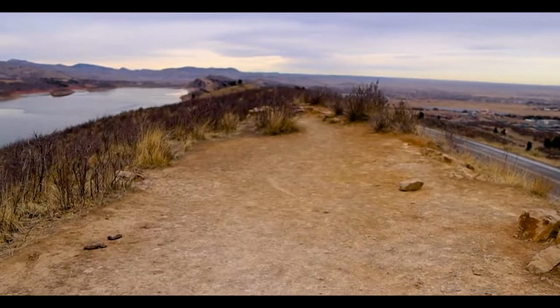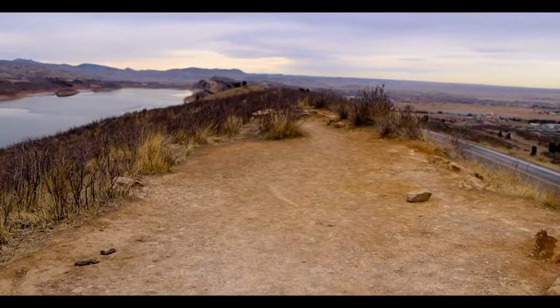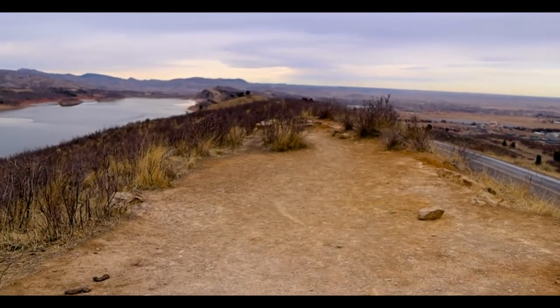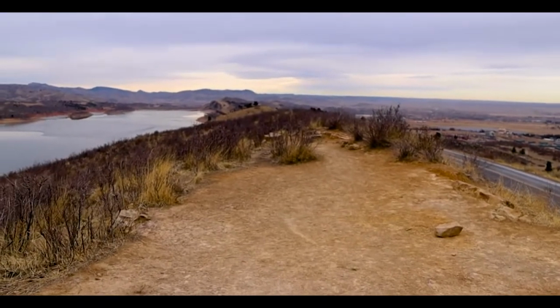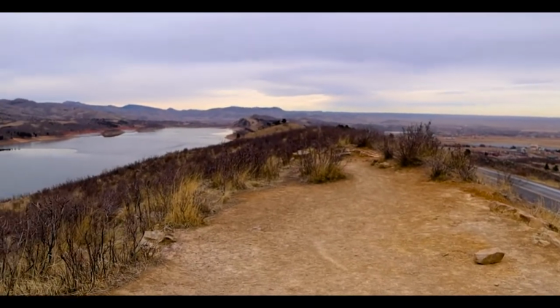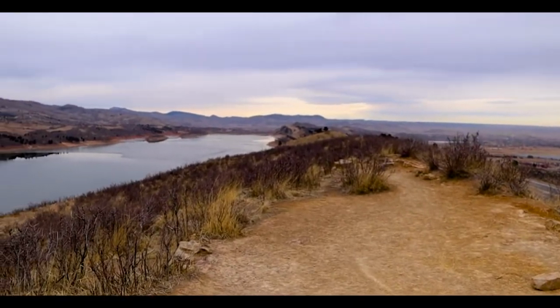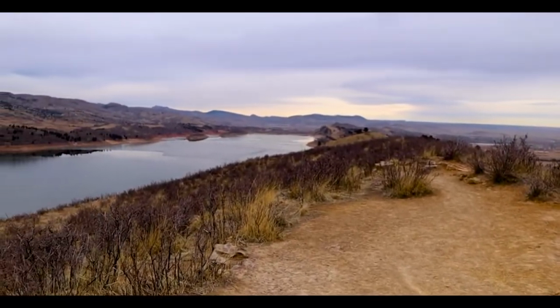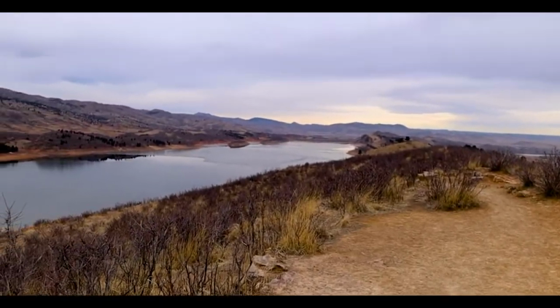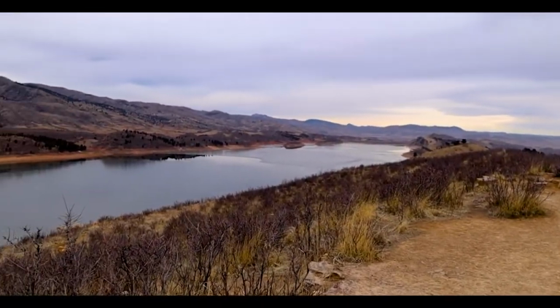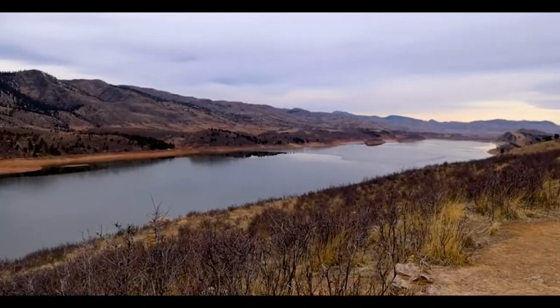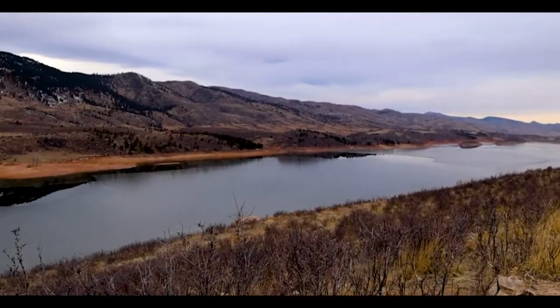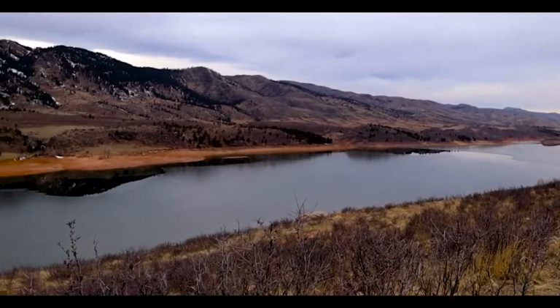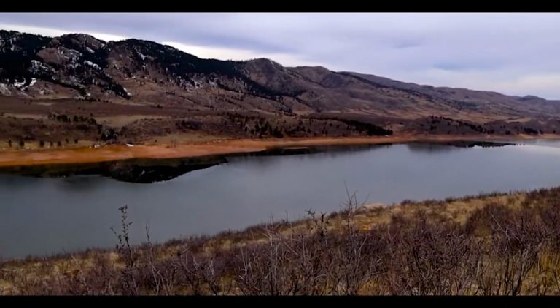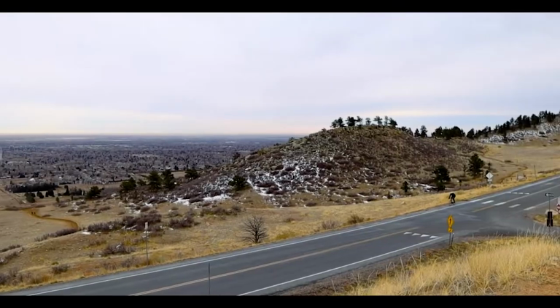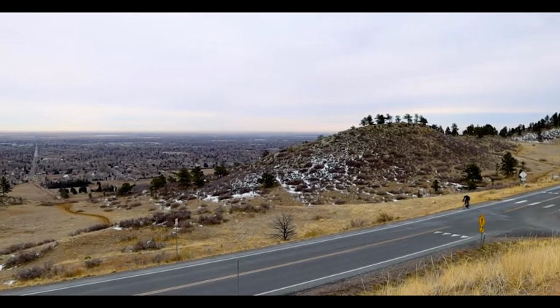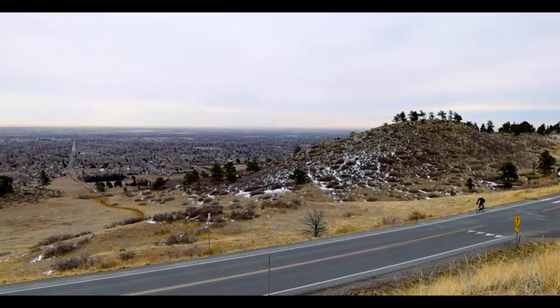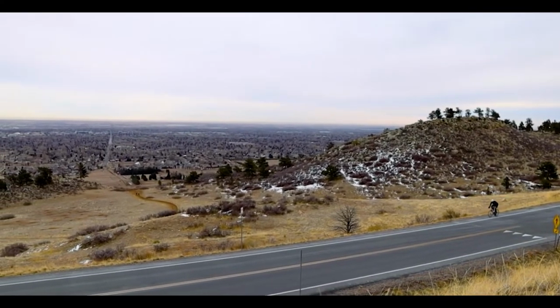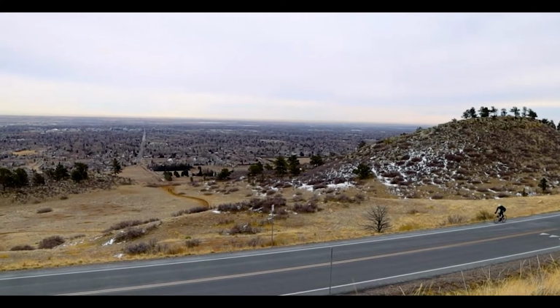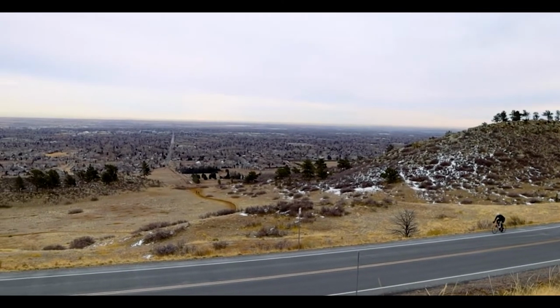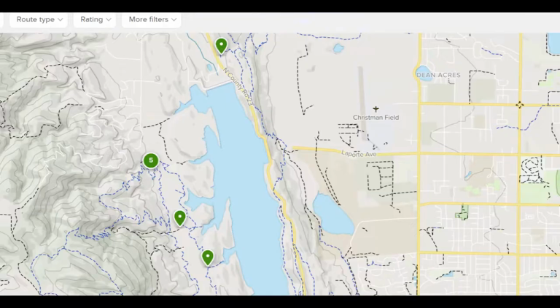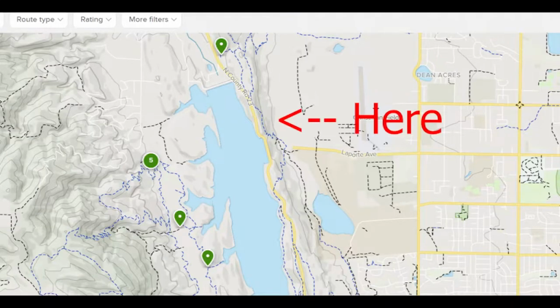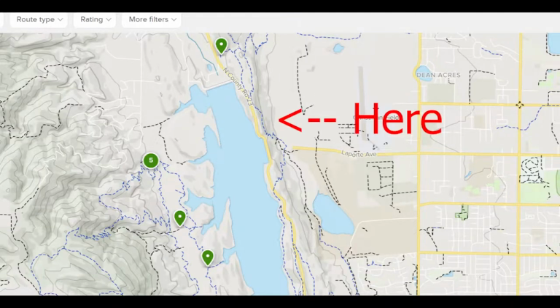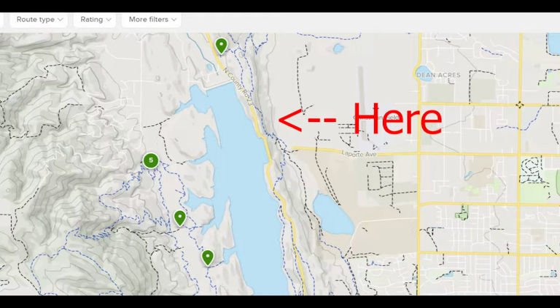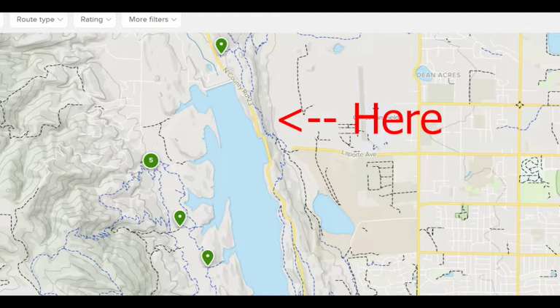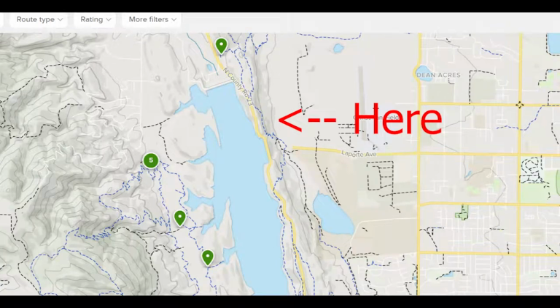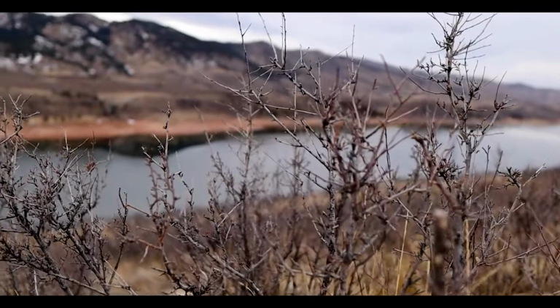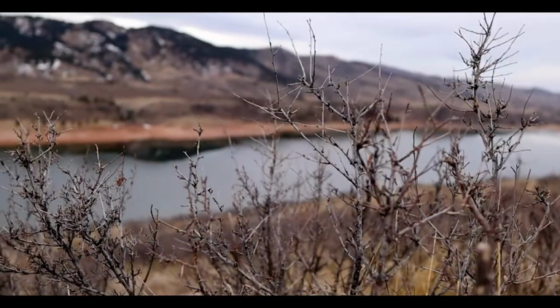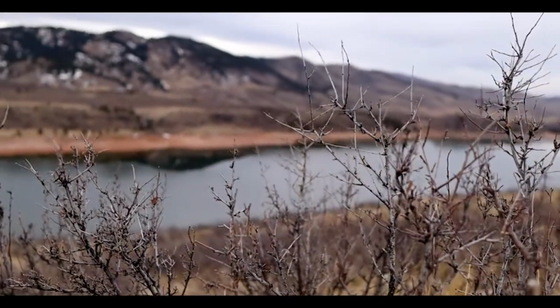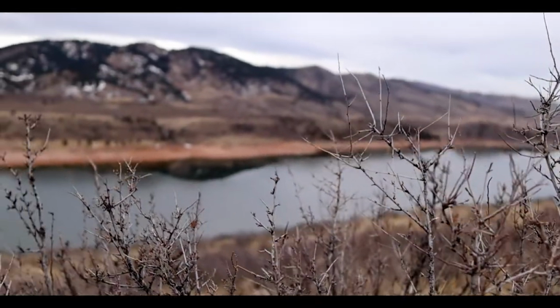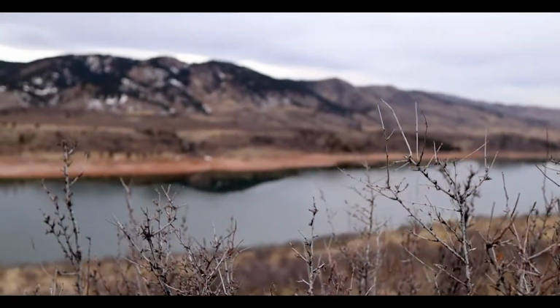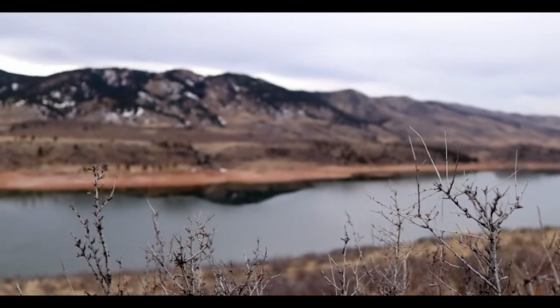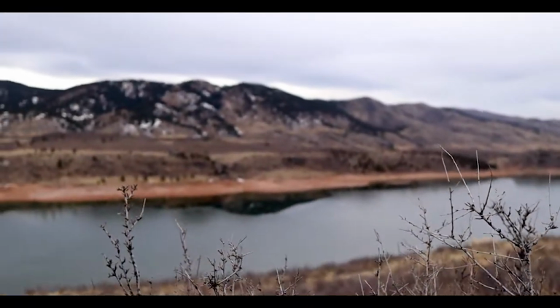There were a few places to pull off for parking, and a day pass is $9. I hopped from parking lot to parking lot to get my shots, and I noticed that the parking lot at the top of the reservoir didn't have a fee area, so if you're looking to save a little bit of money, I would try parking there.